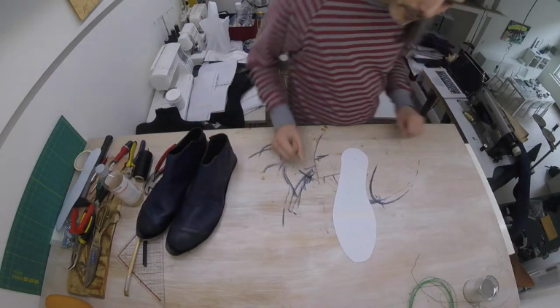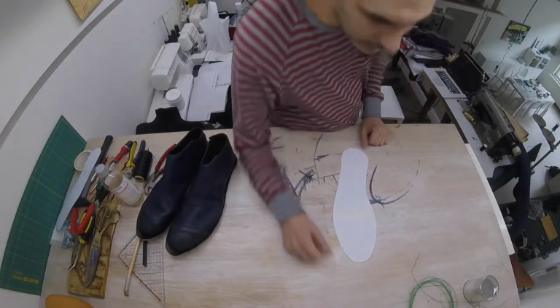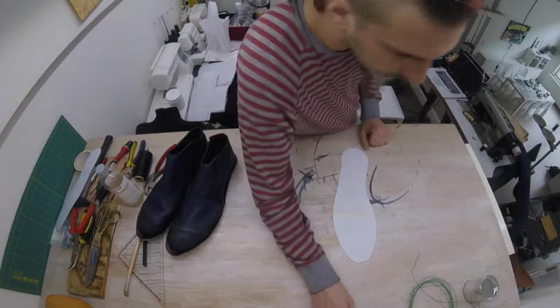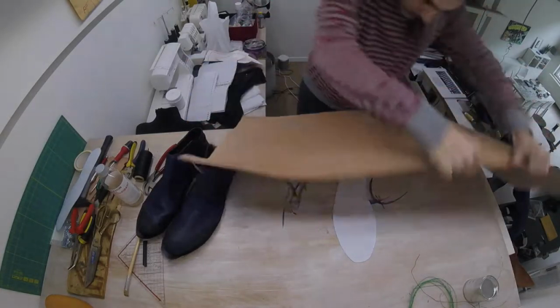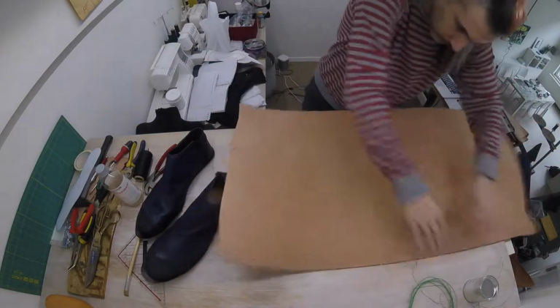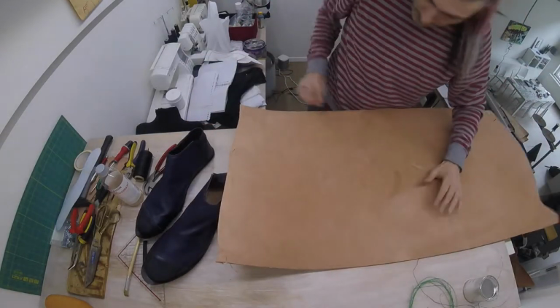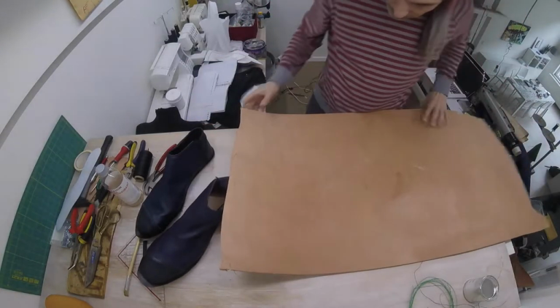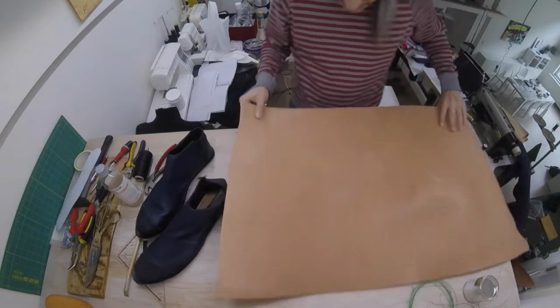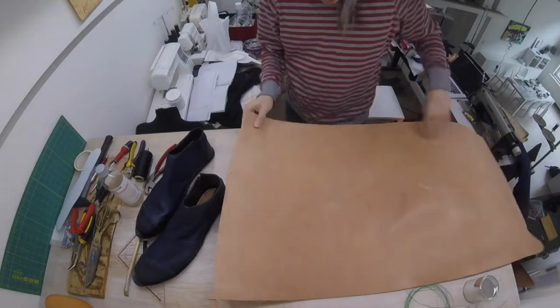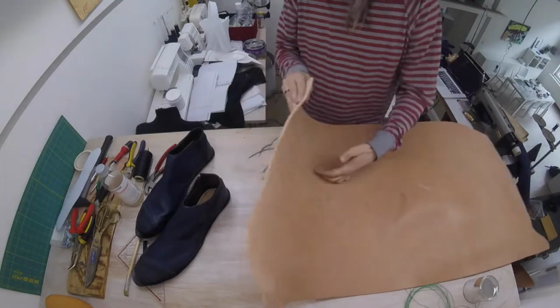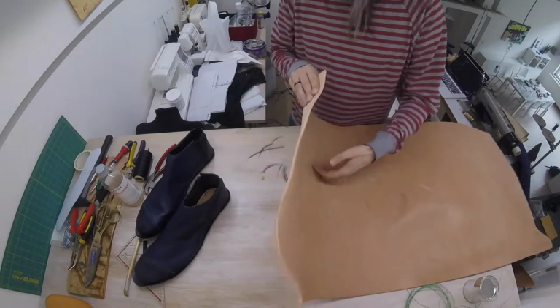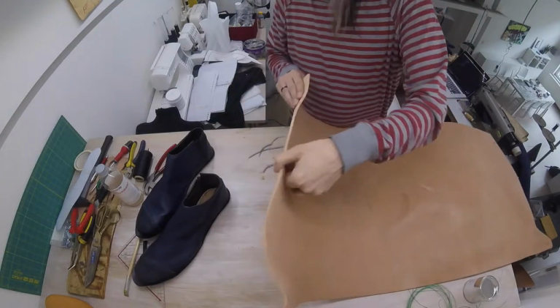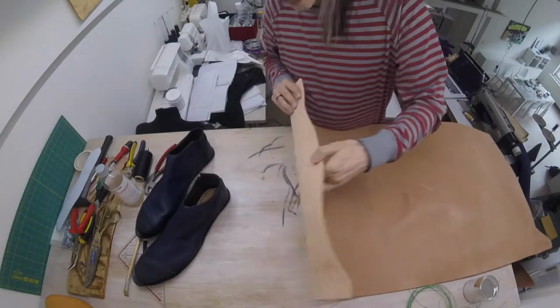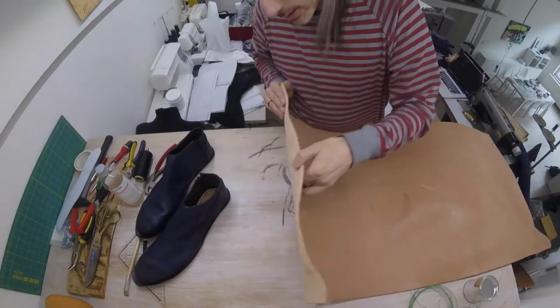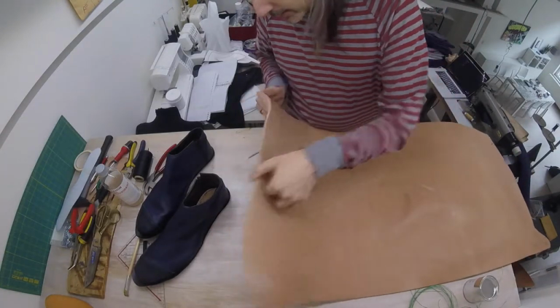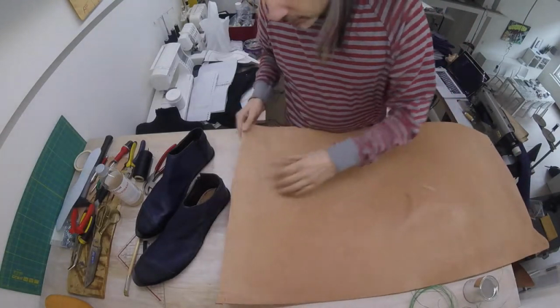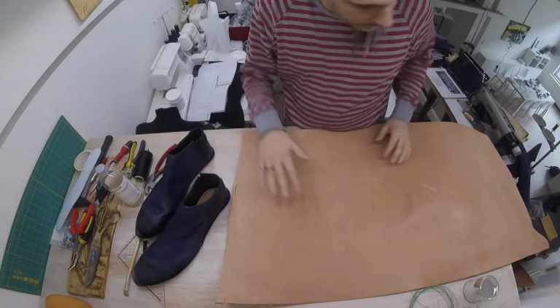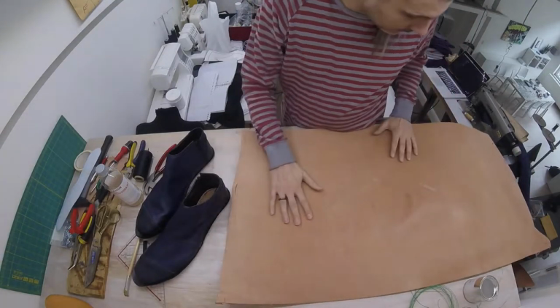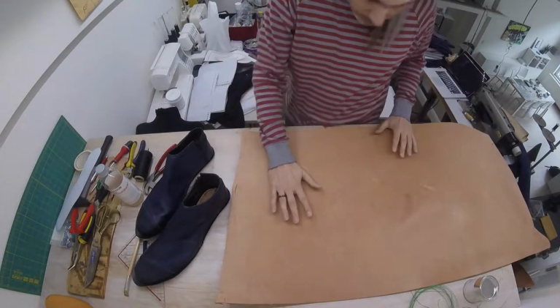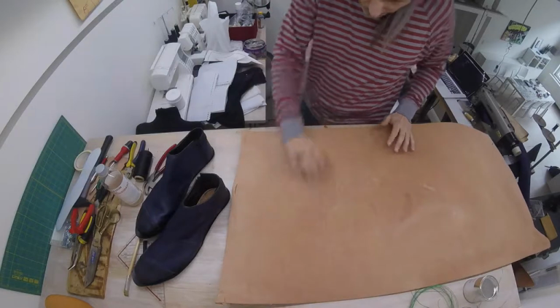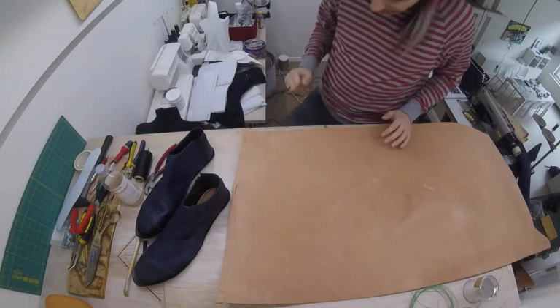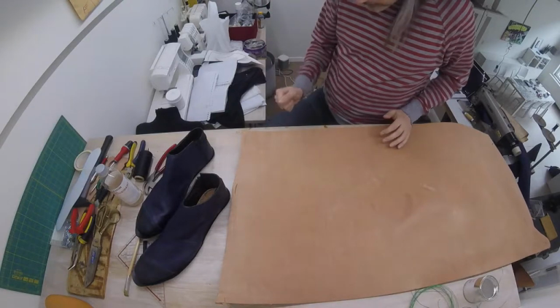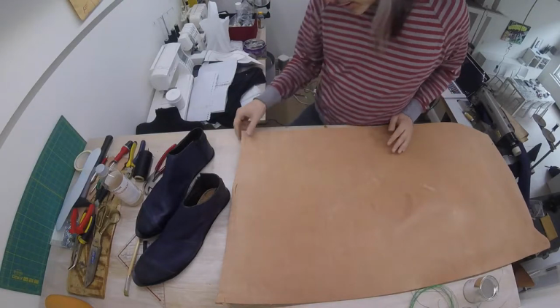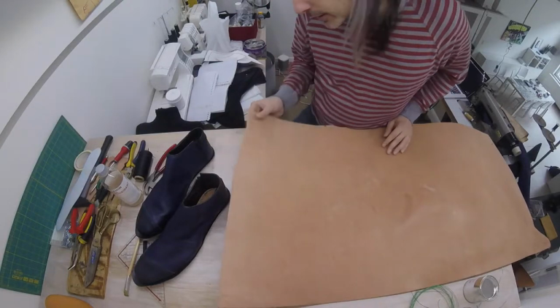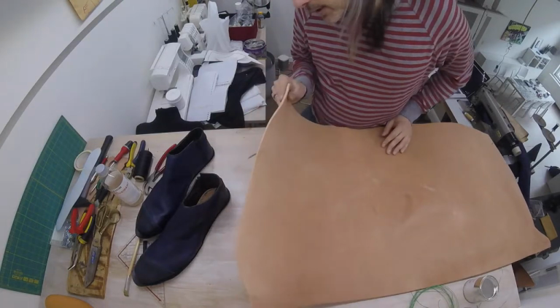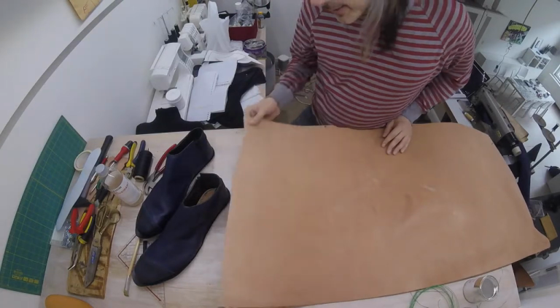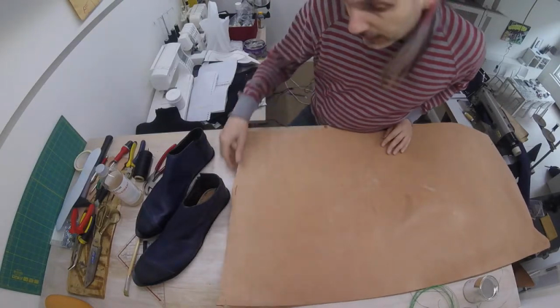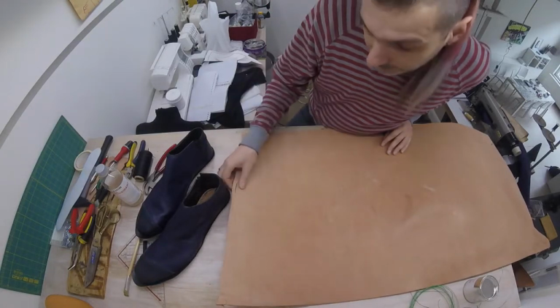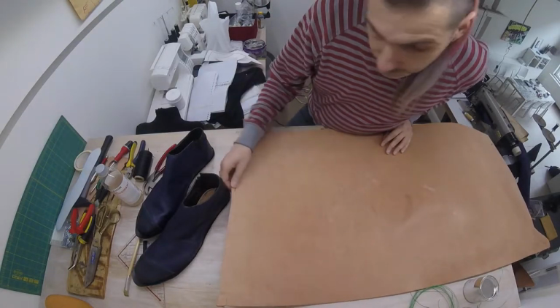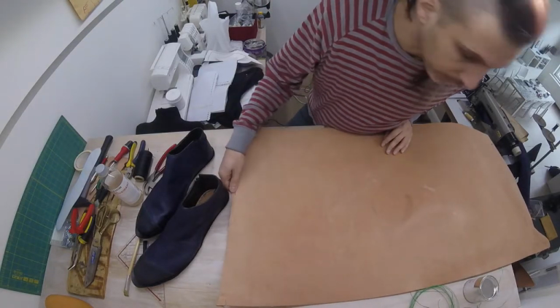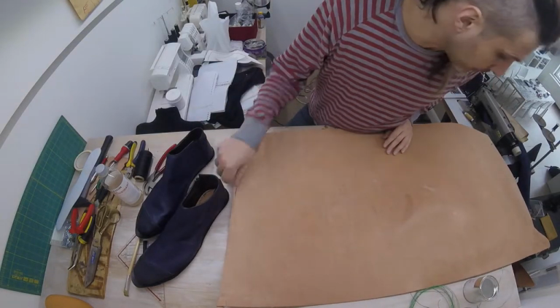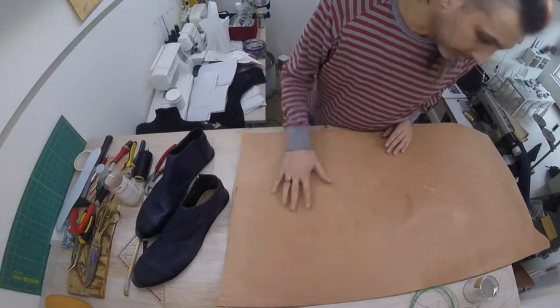Let me just get that. So this is it — this is quite a thick leather, although to be honest there's thicker sole leather that's even a bit harder, but they didn't have that this time in the store so I went with this.